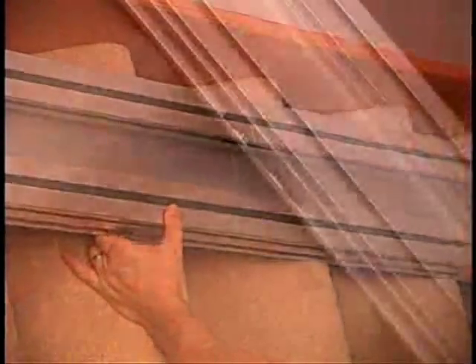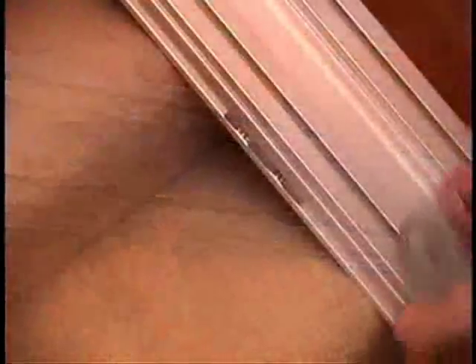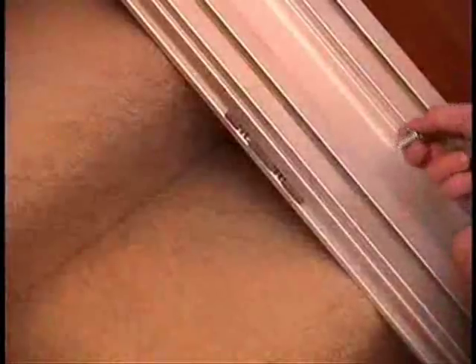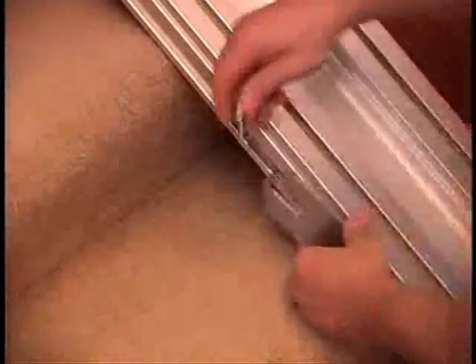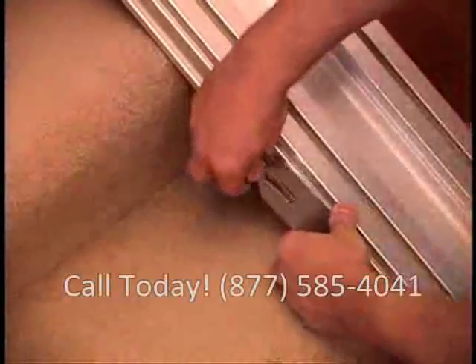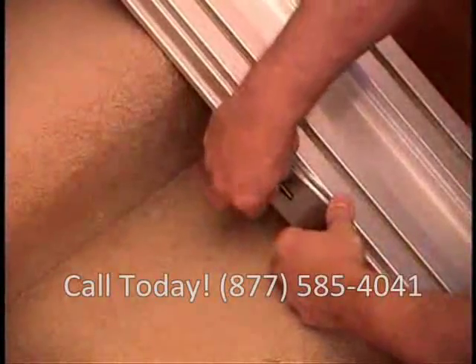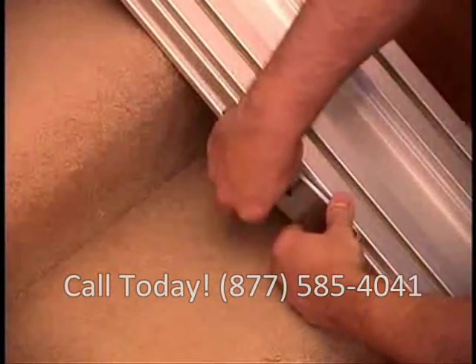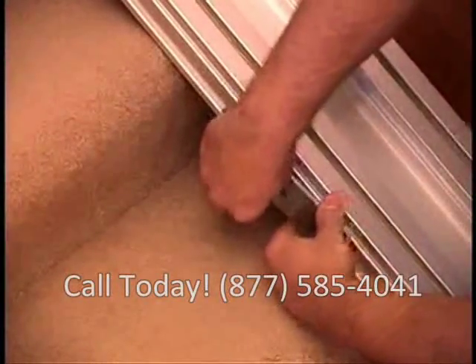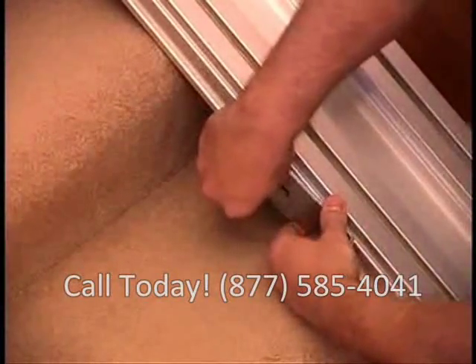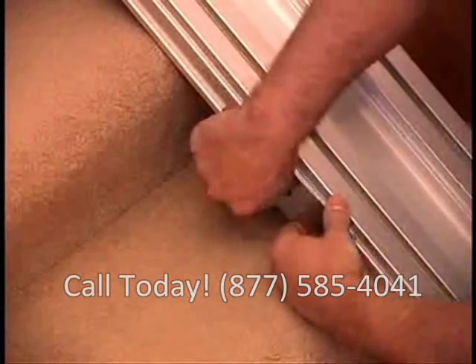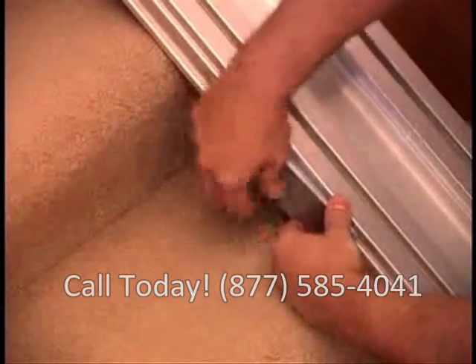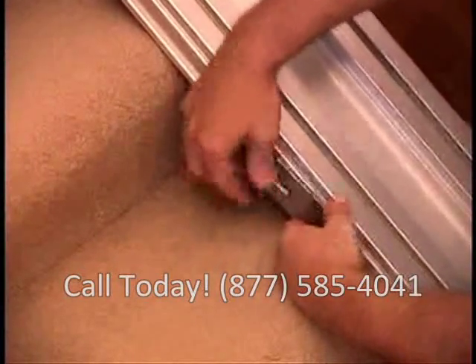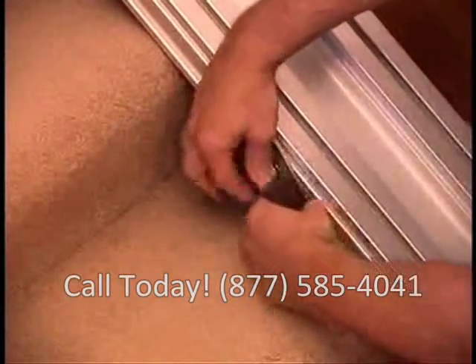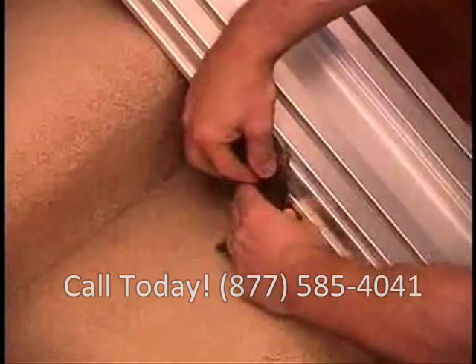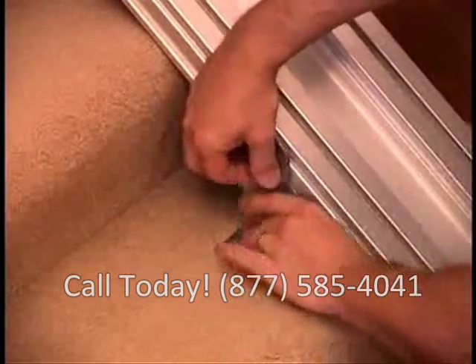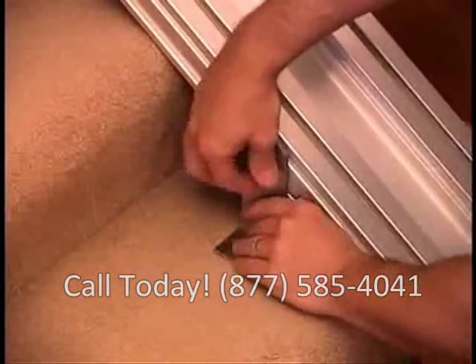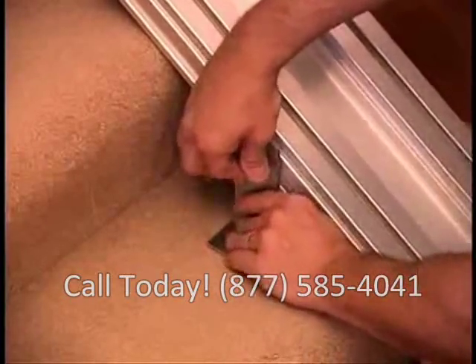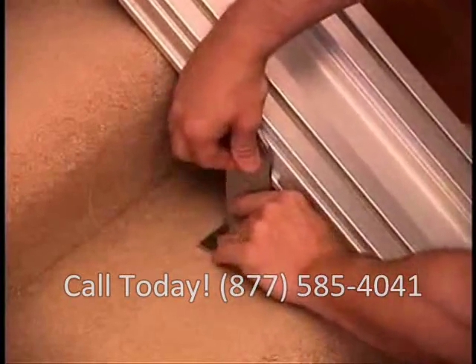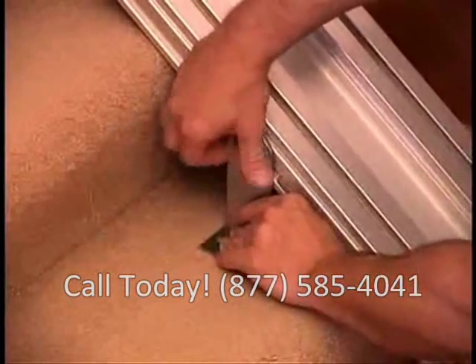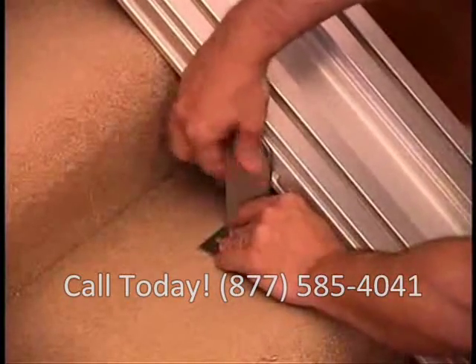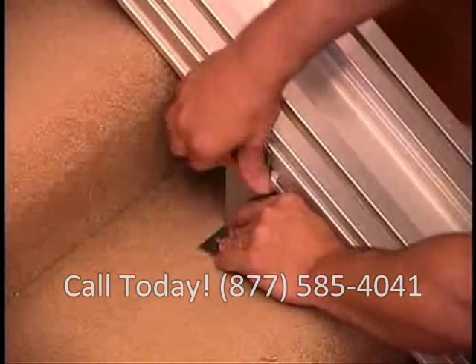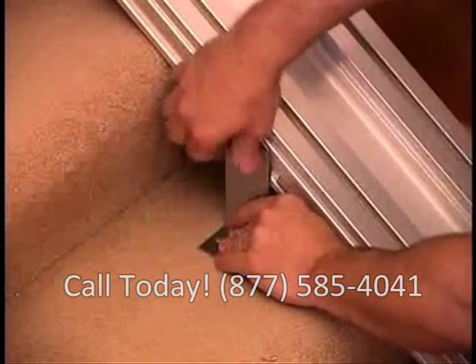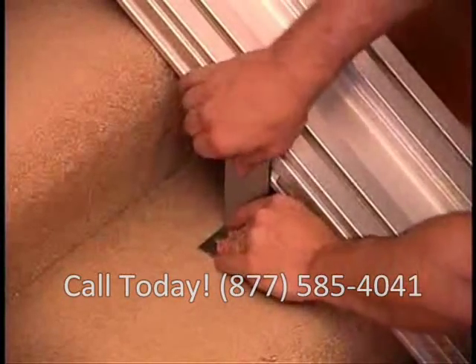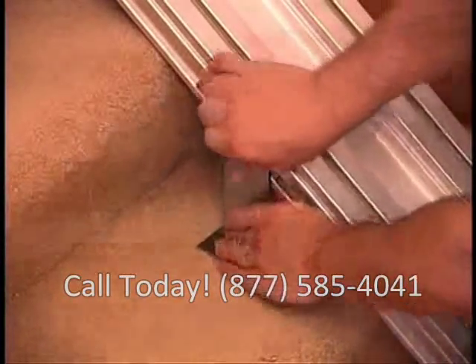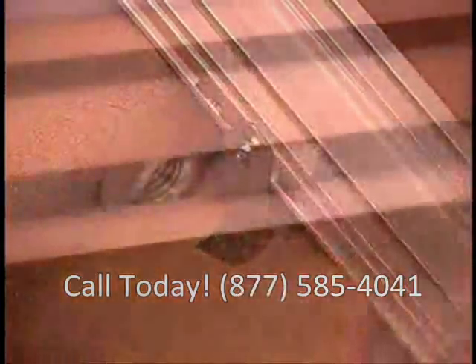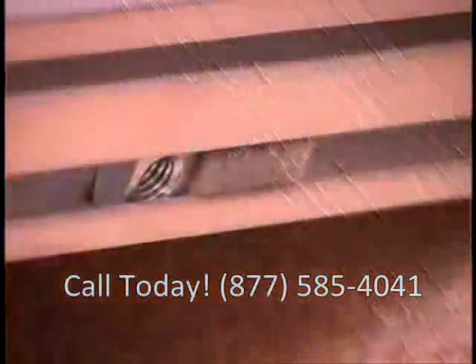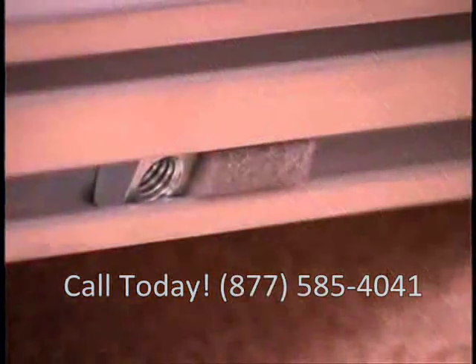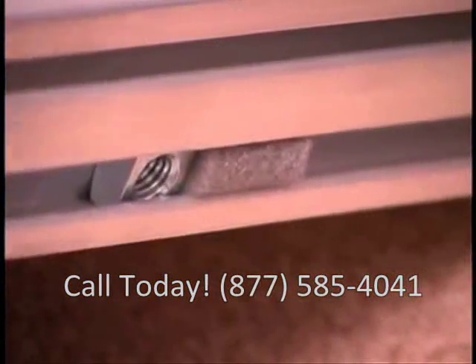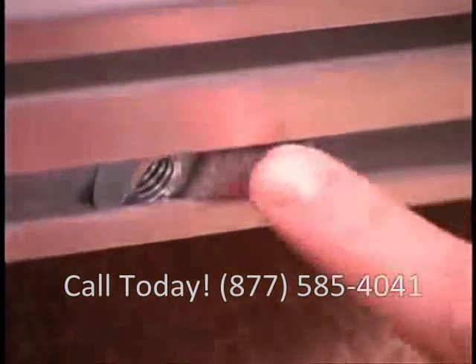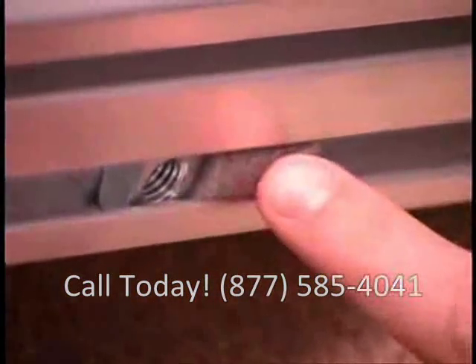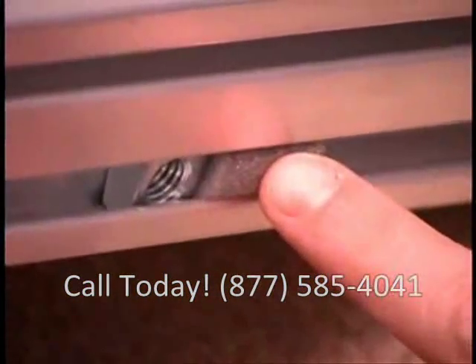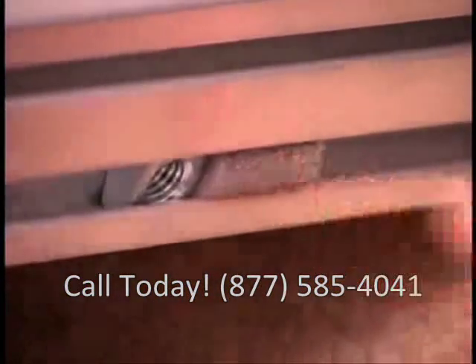Now attach track brackets — one pair above and one pair below where the track splices. Do not remove the foam packing beside the embedded nuts.